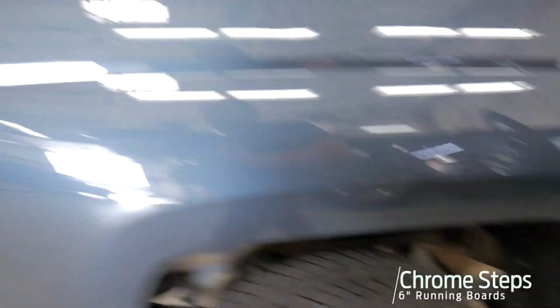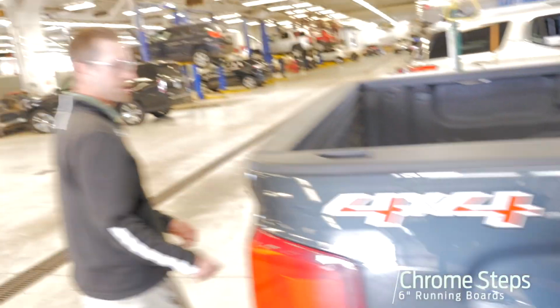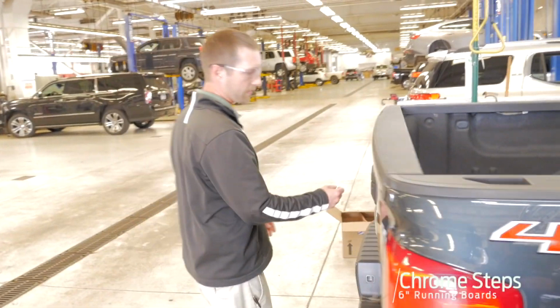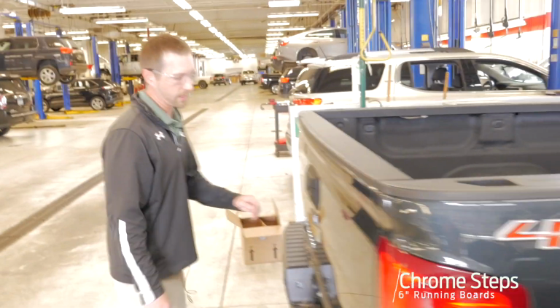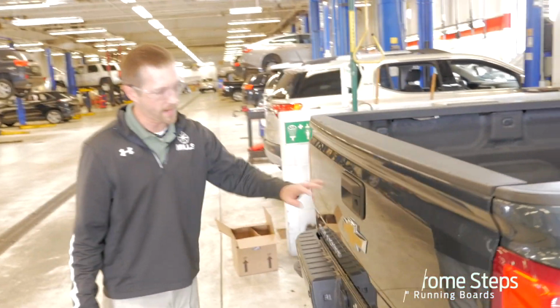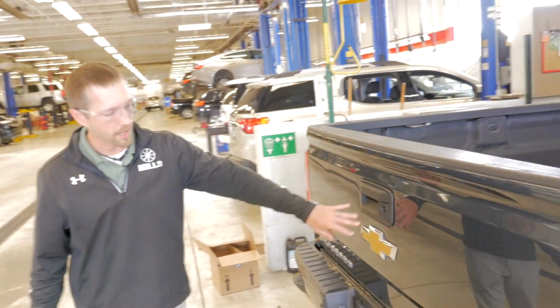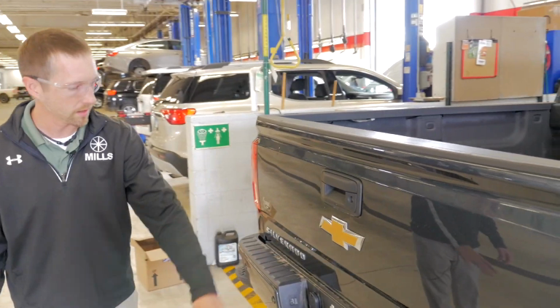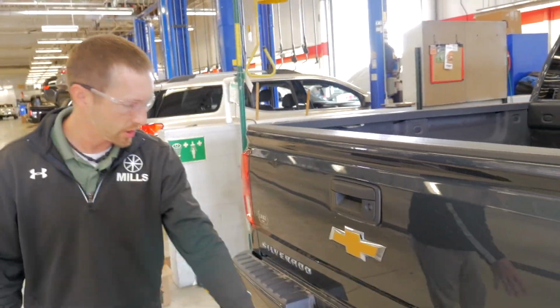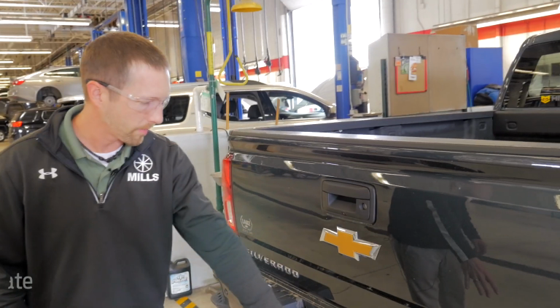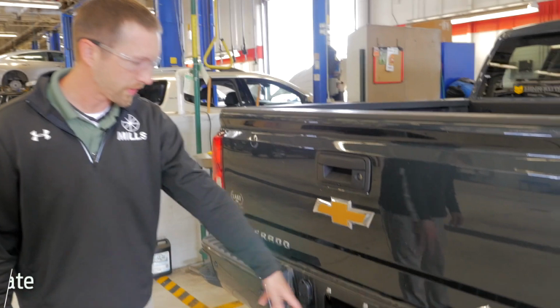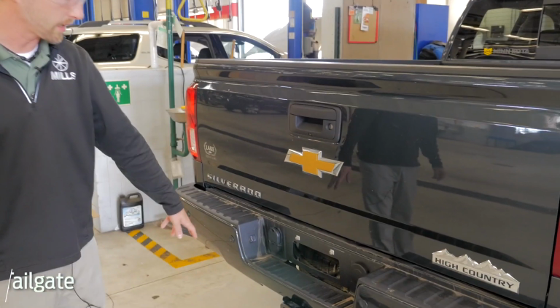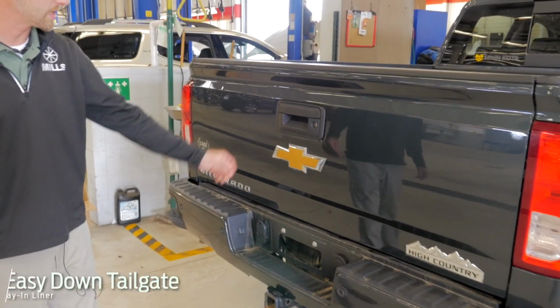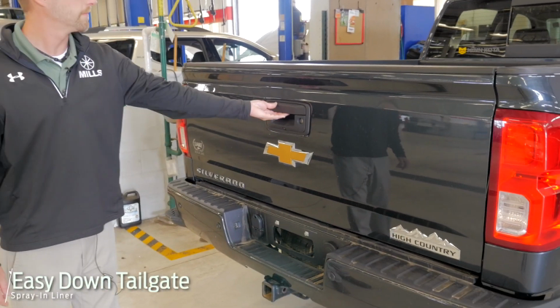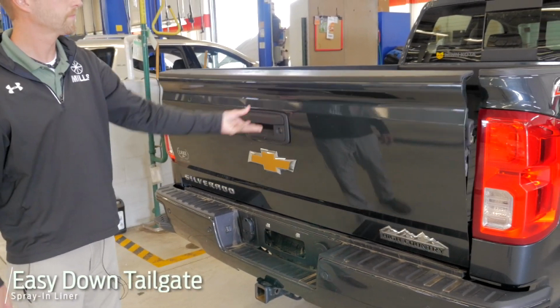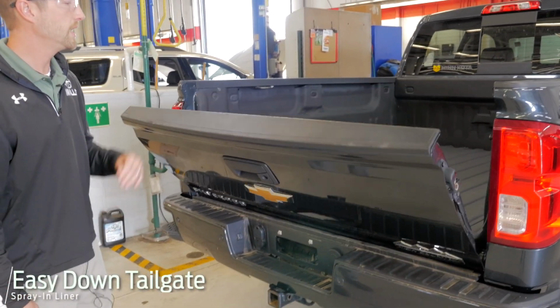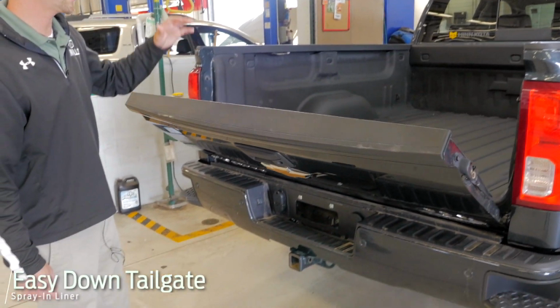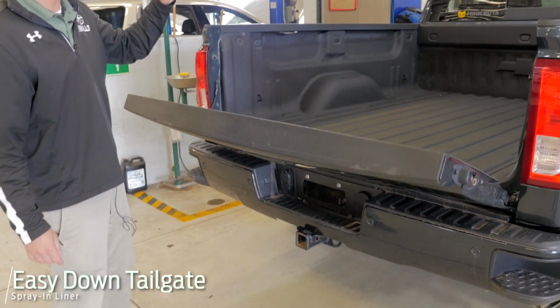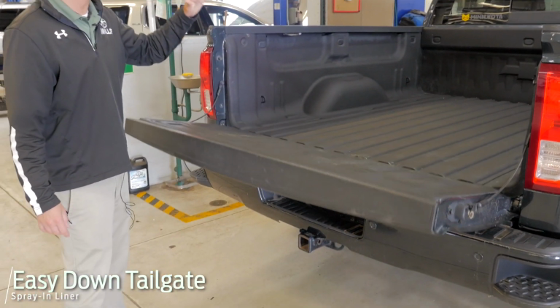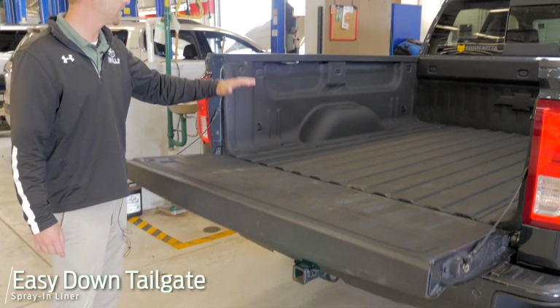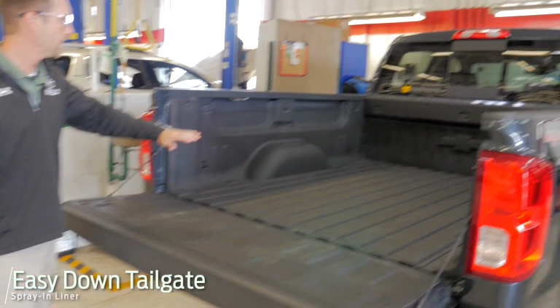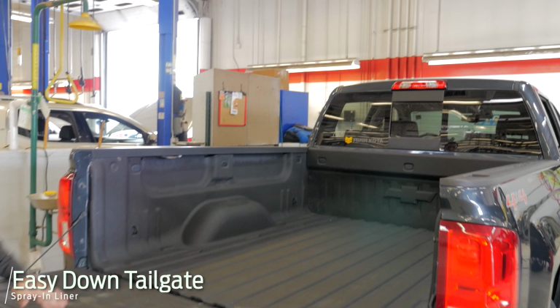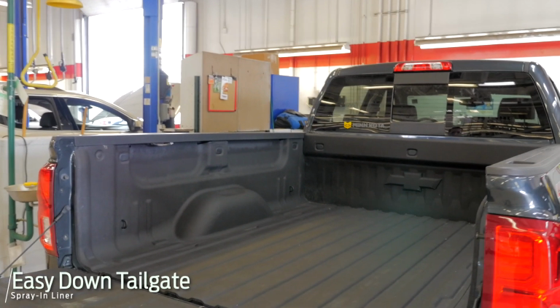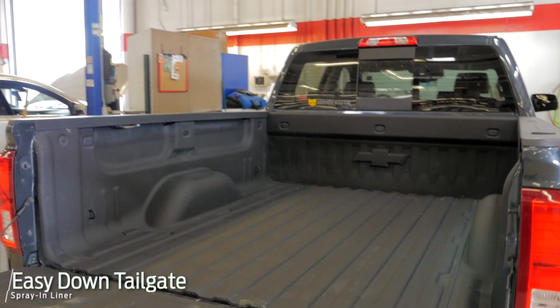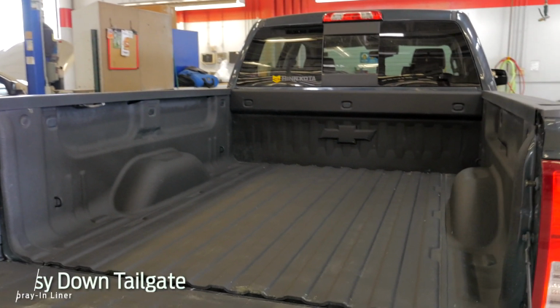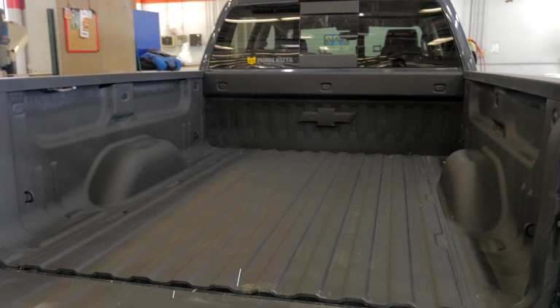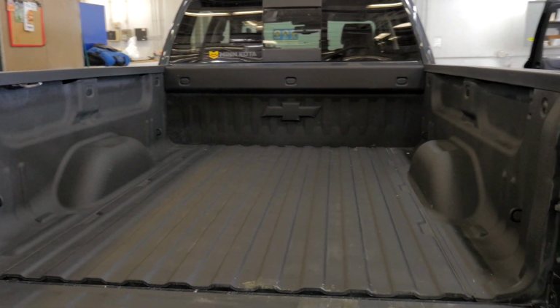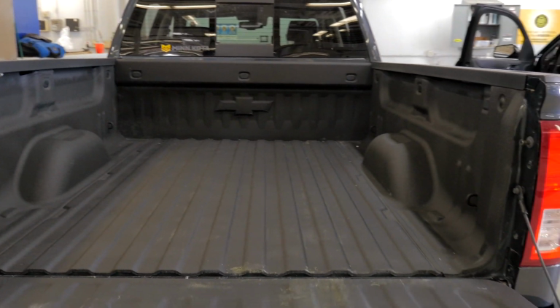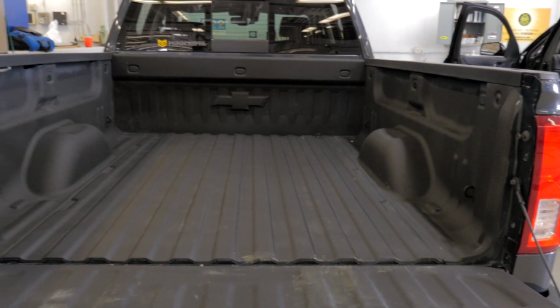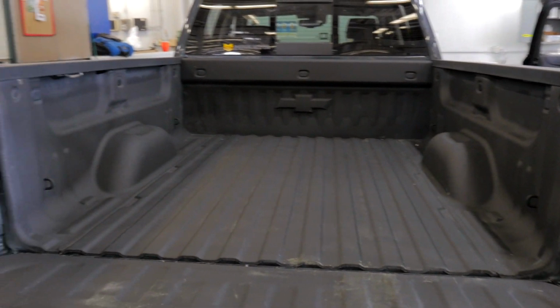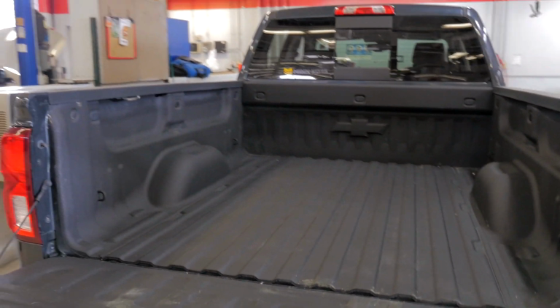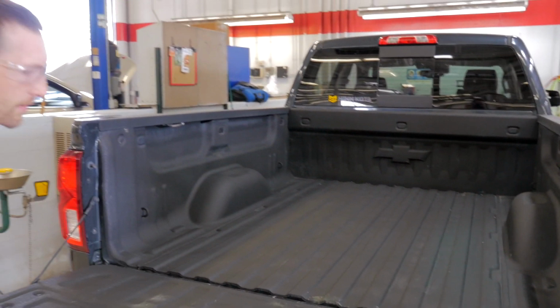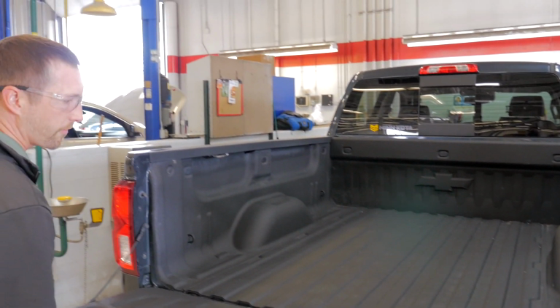Four-wheel drive, of course. You've got your backup camera here. There's your painted bumper with the backup sensors. Easy down tailgate here, too. And of course, spray-in bed liner. This is the standard box — kind of a tough find. You don't see many trucks out there, especially used, with the crew and the standard box like this.